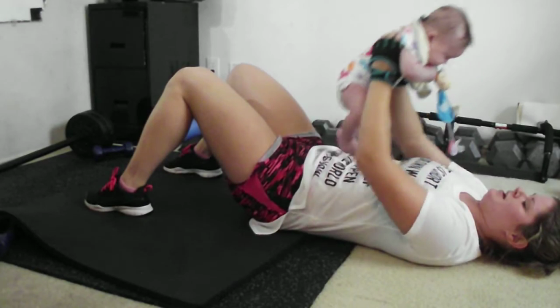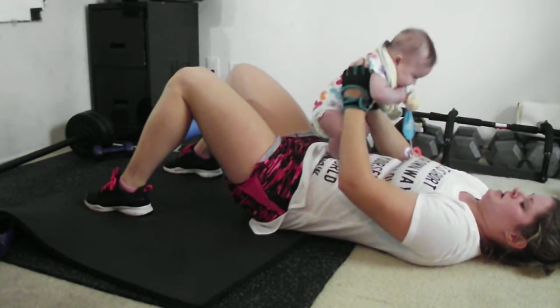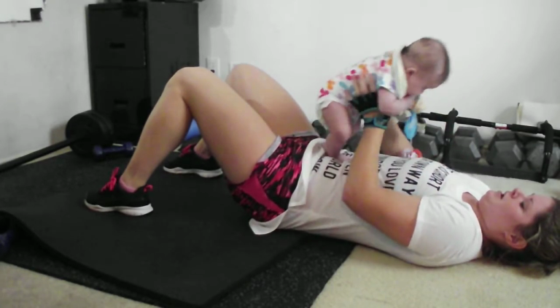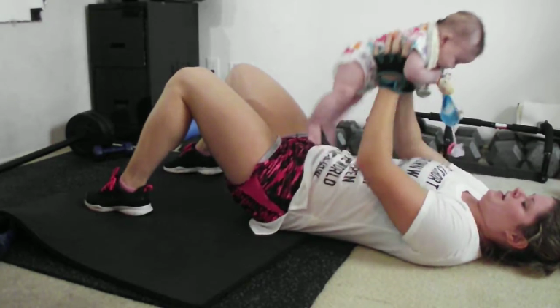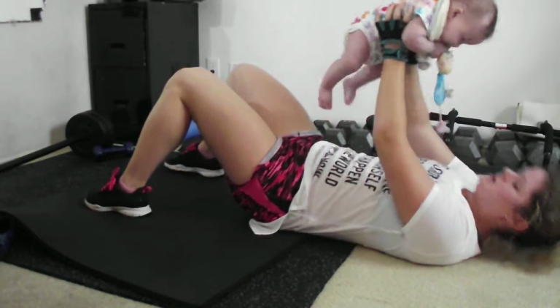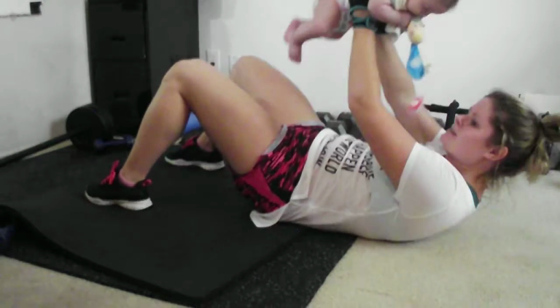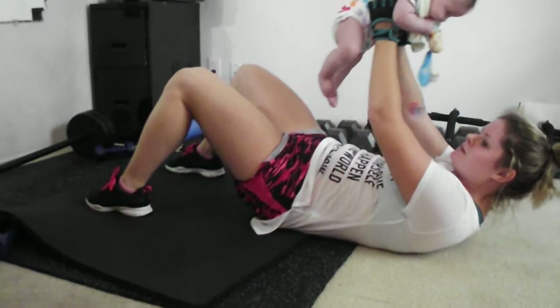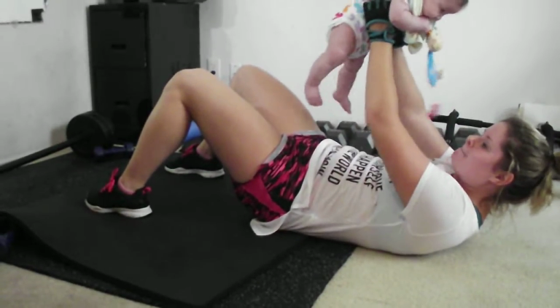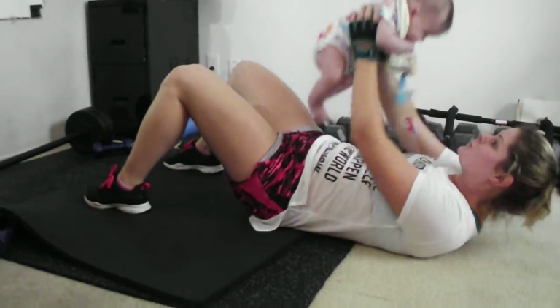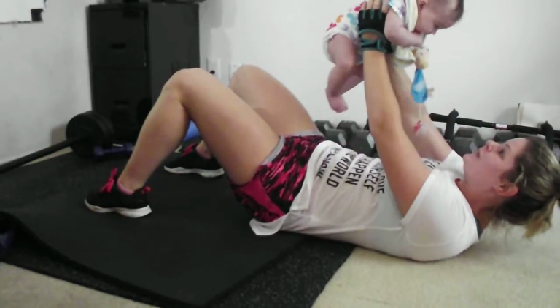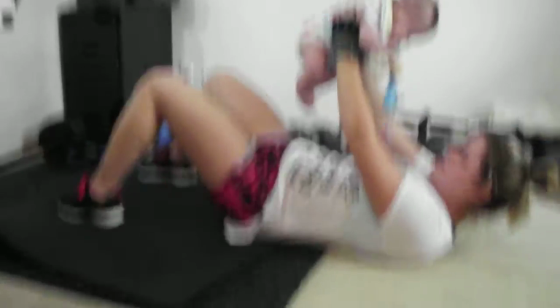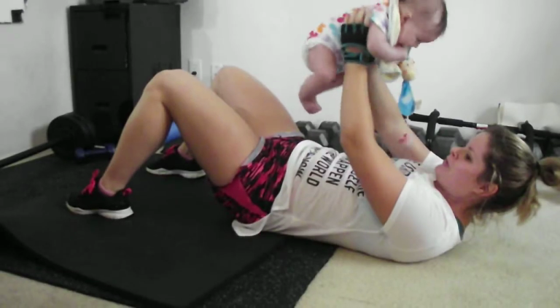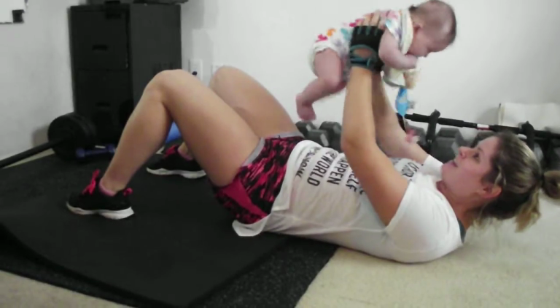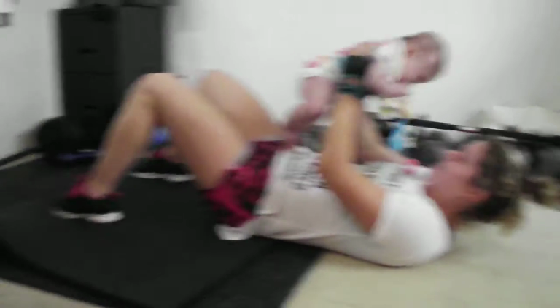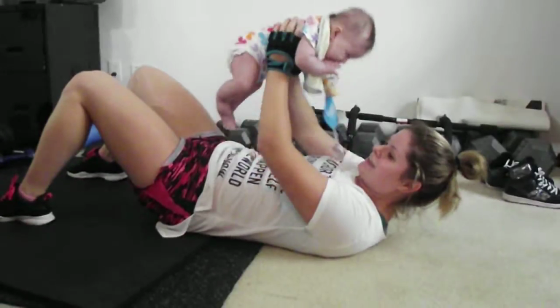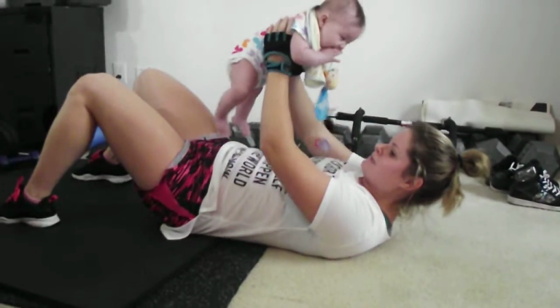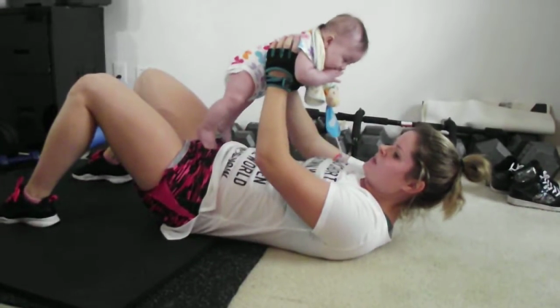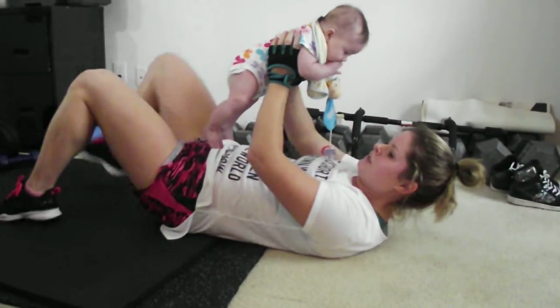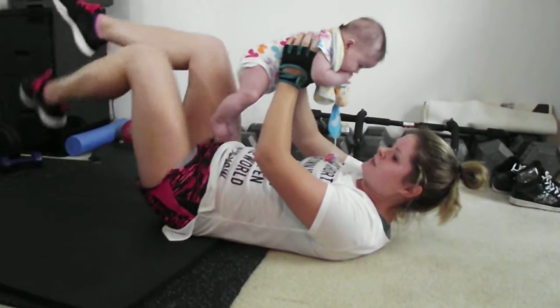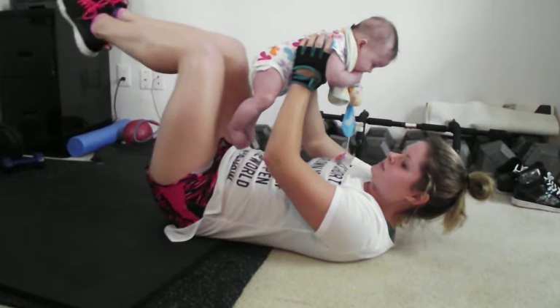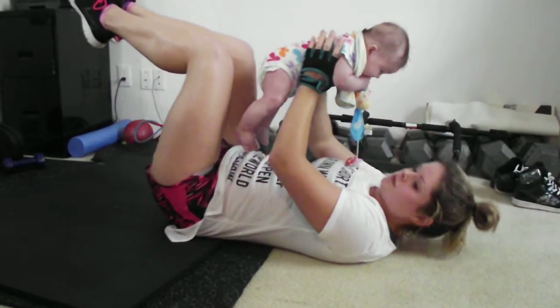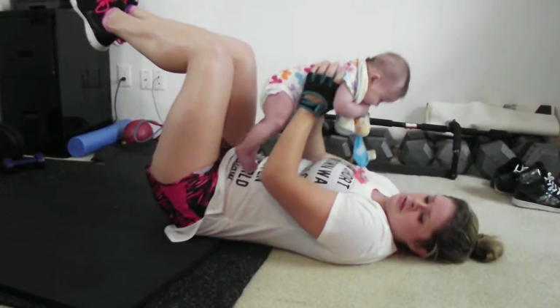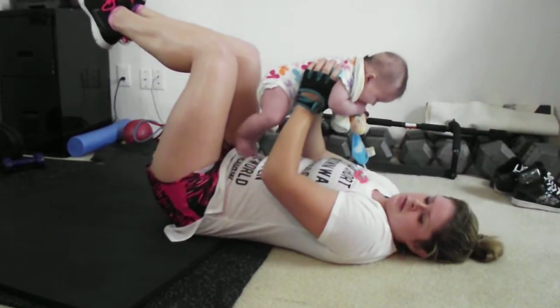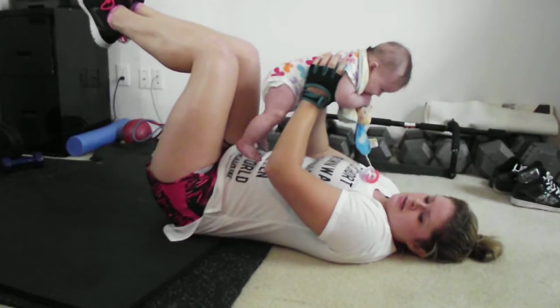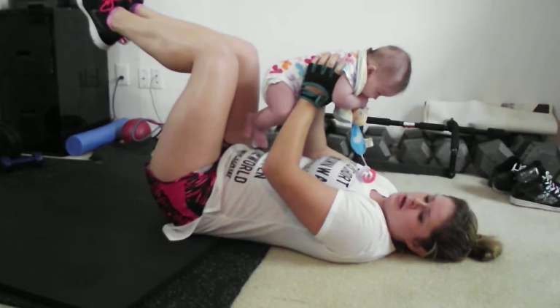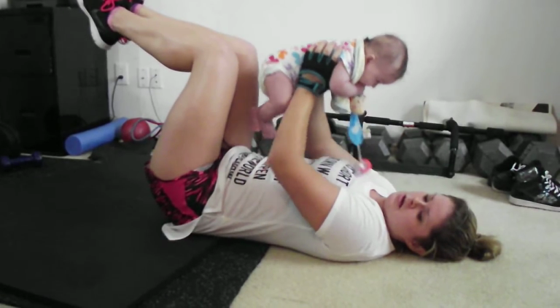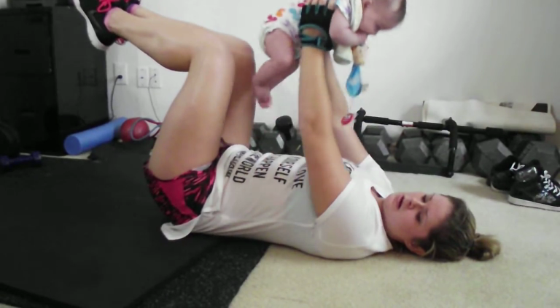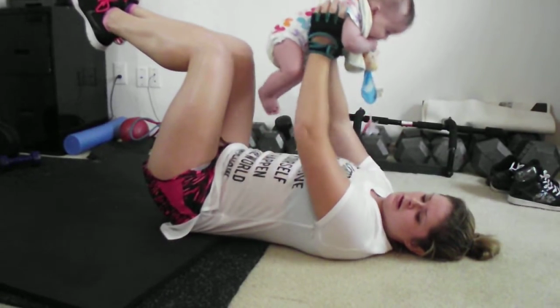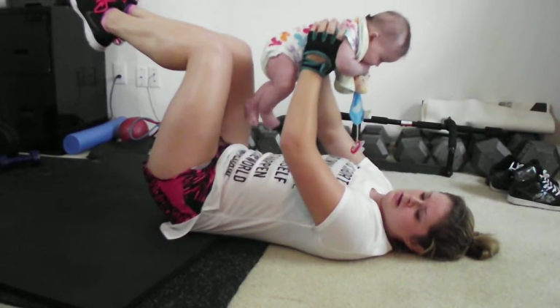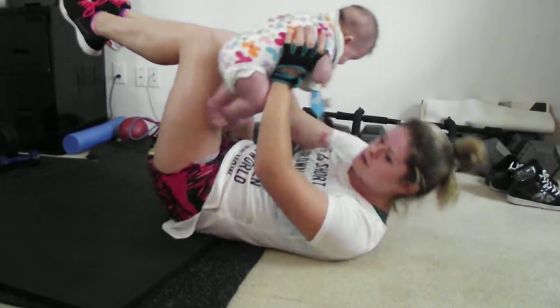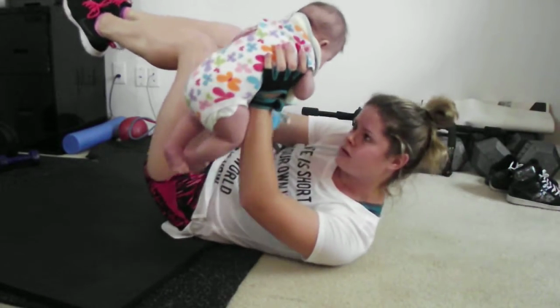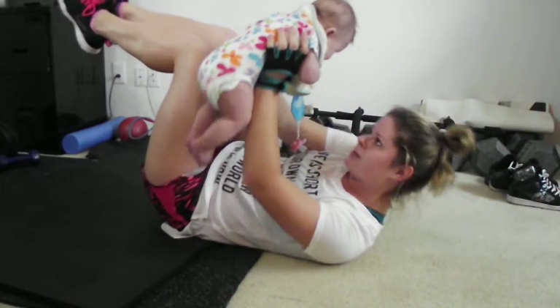Yeah, last one. Keep it up. Right away! Yeah, nice. It's called a two-and-two cross claw. If that short comes up and over now. So one, two, down and switch.